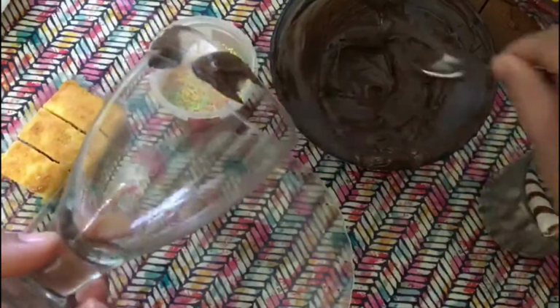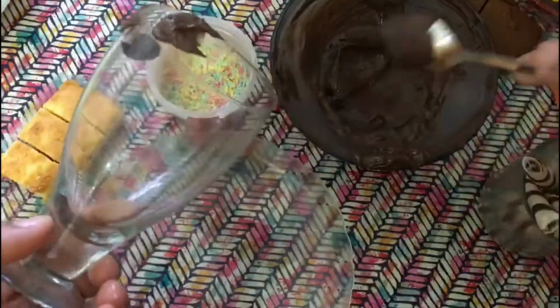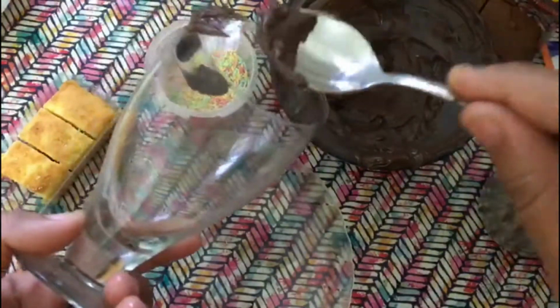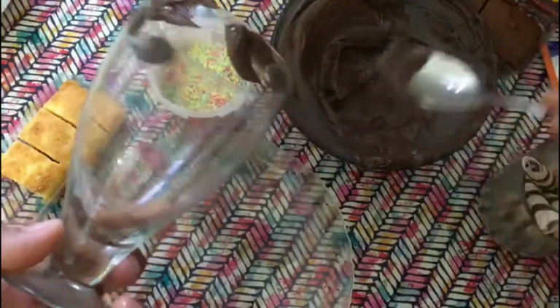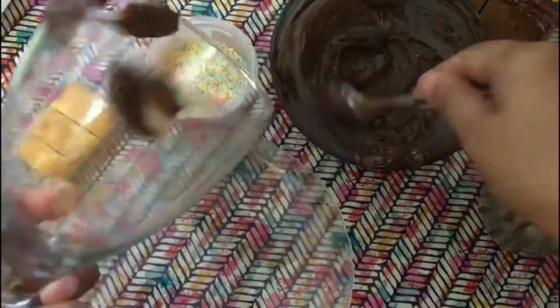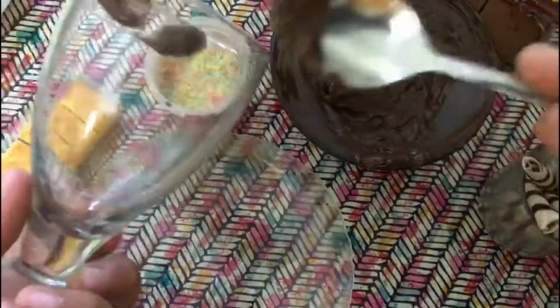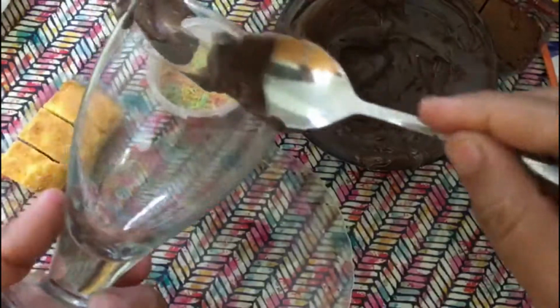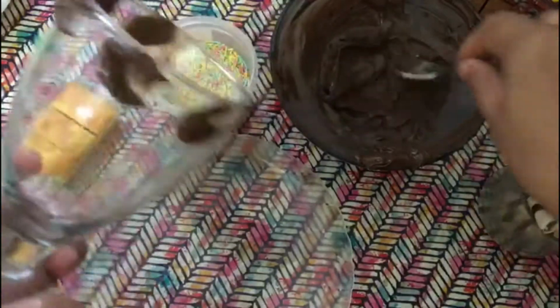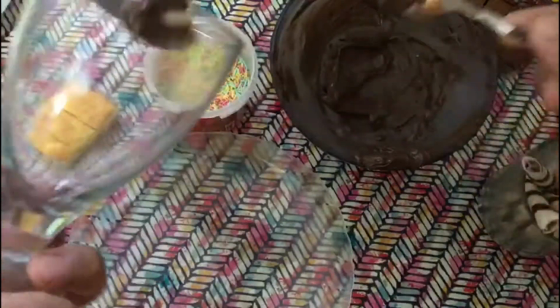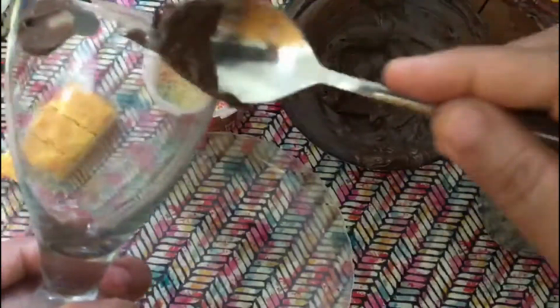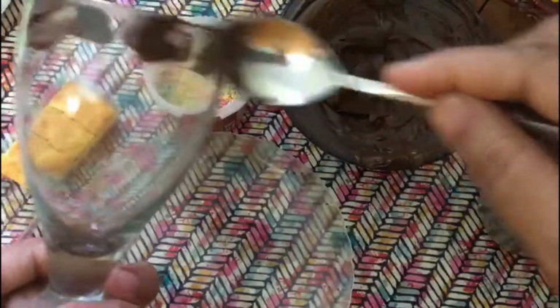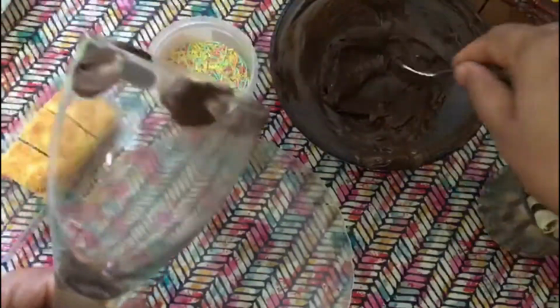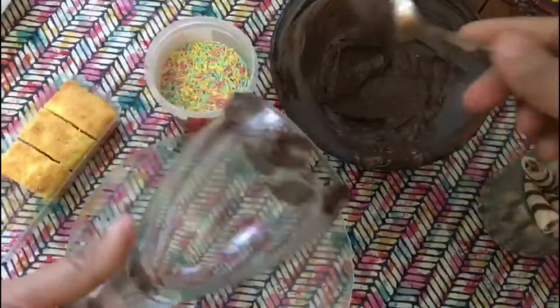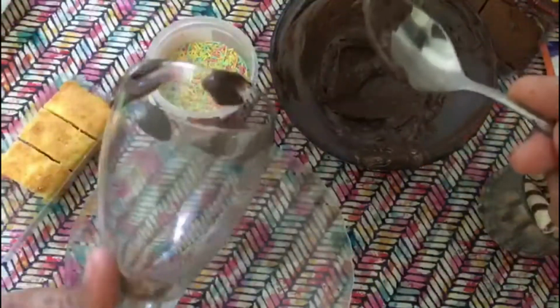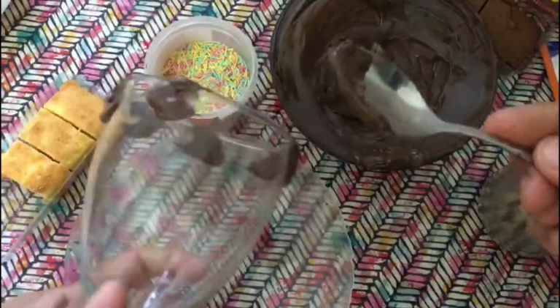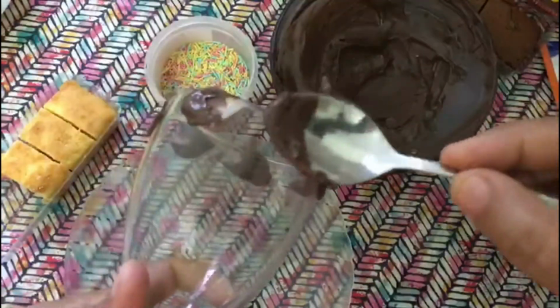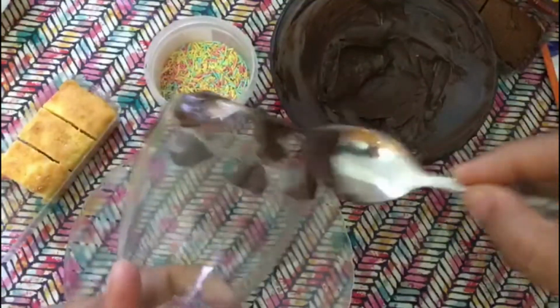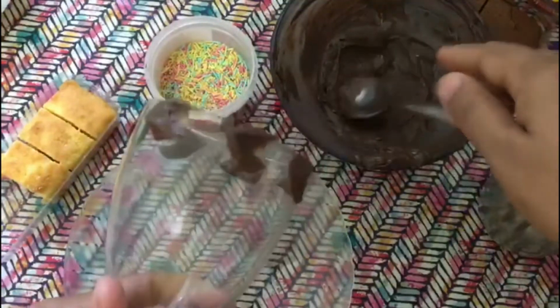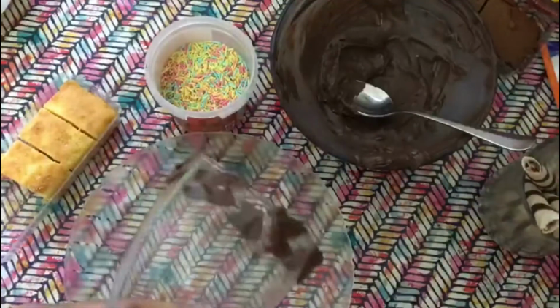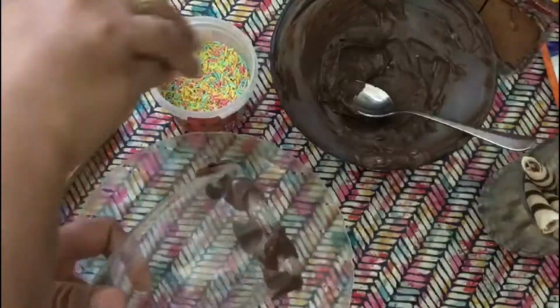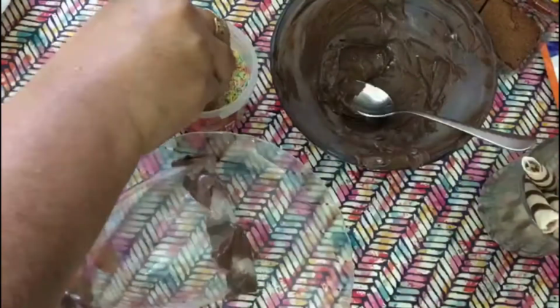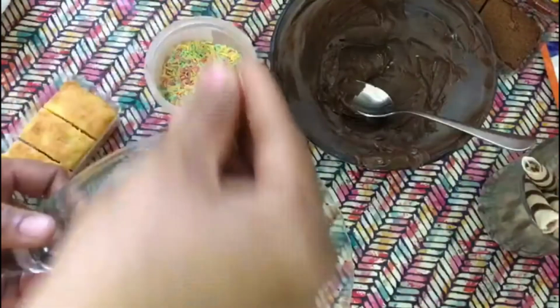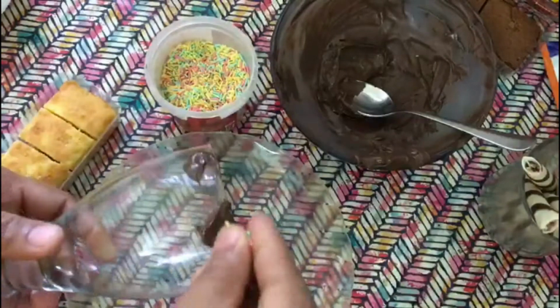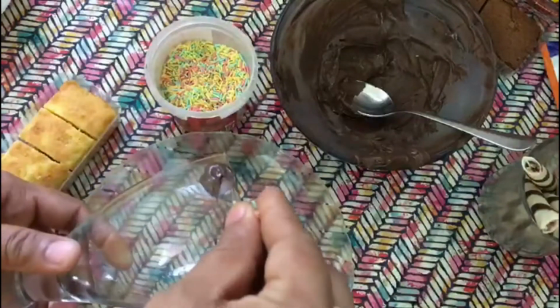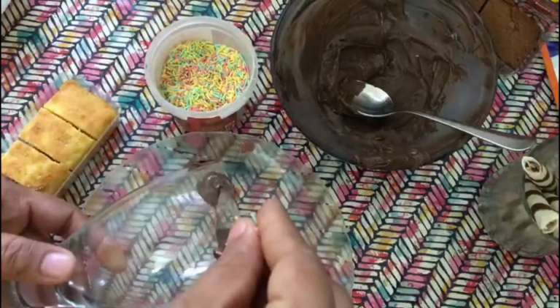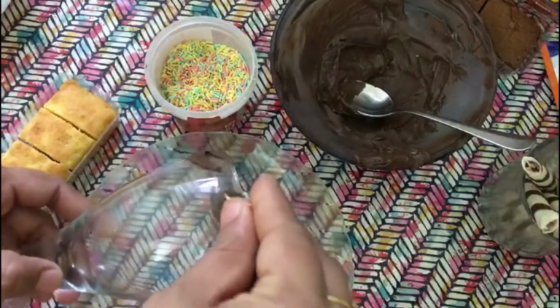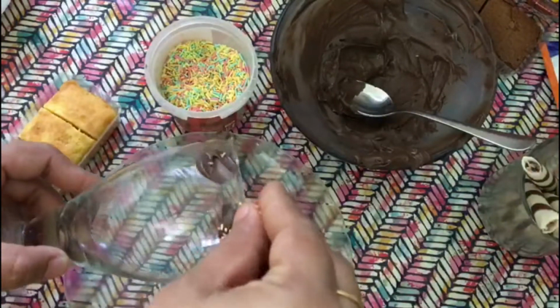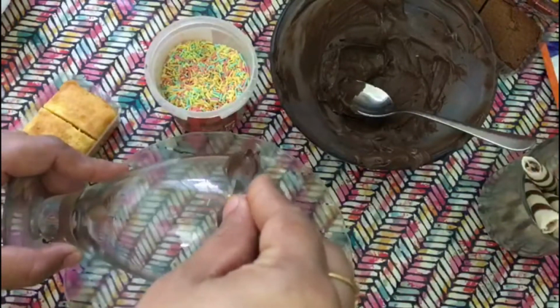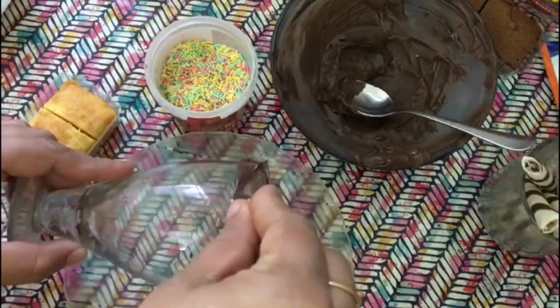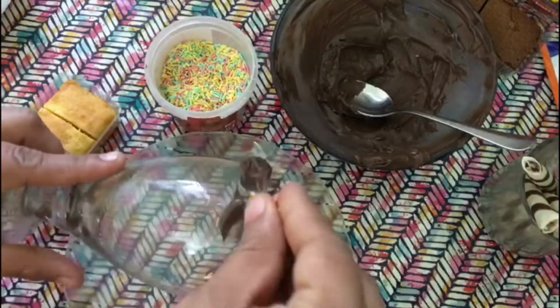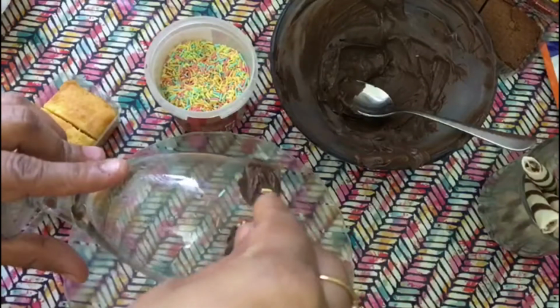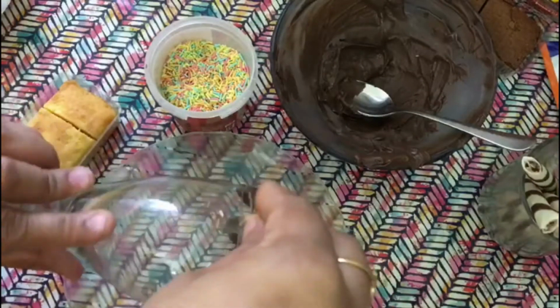Decorate the glass you serve in your own style. I'm just doing all this to add beauty to my video — you can also do it in your own way.